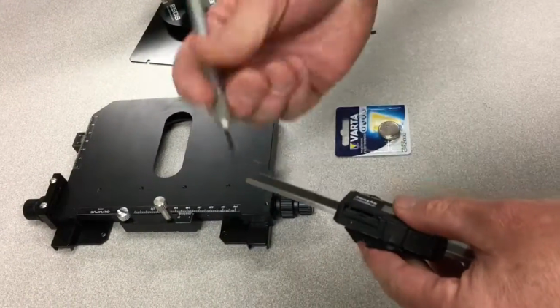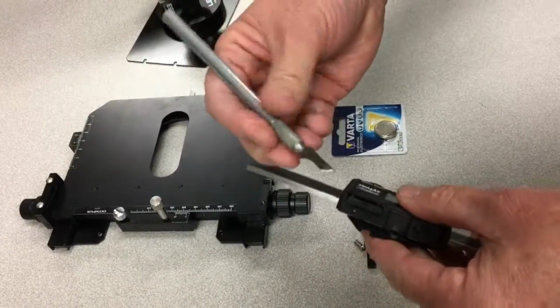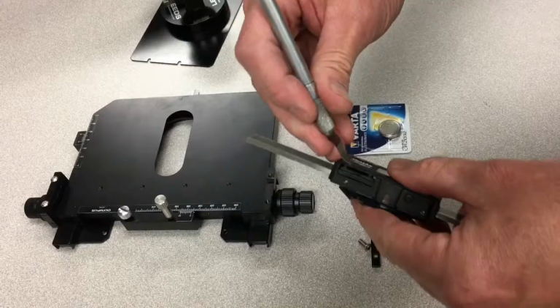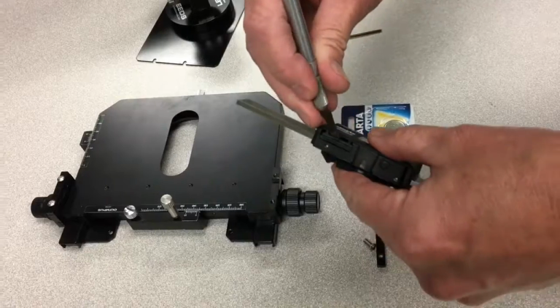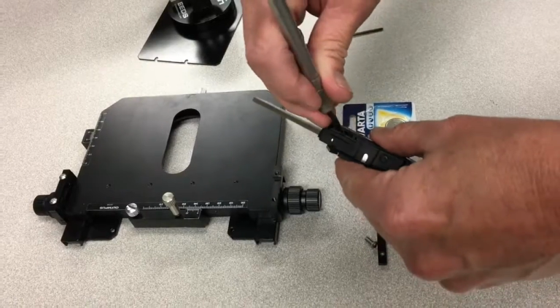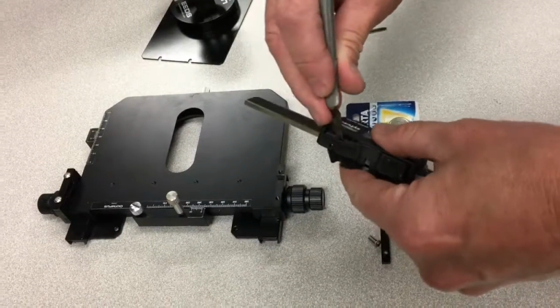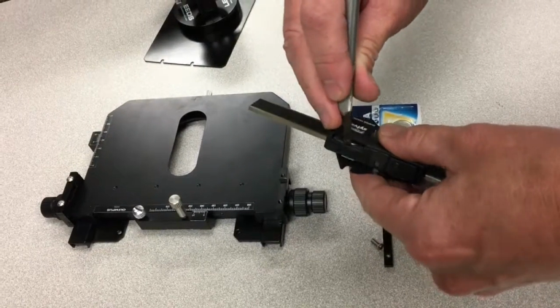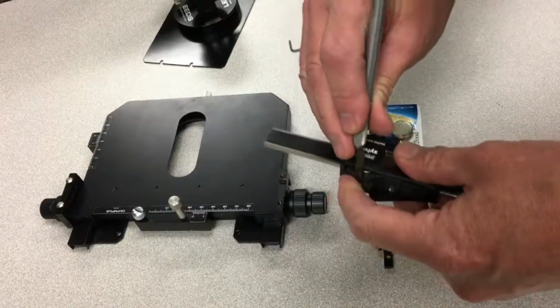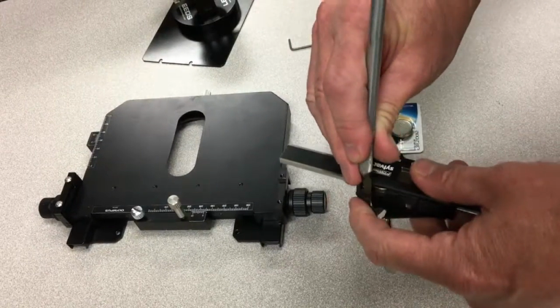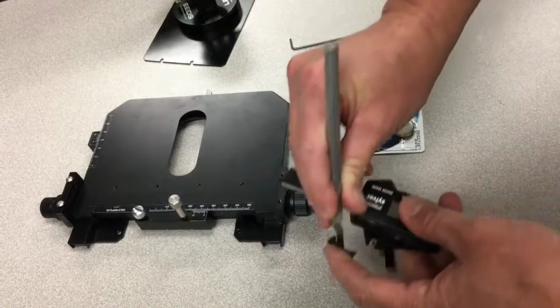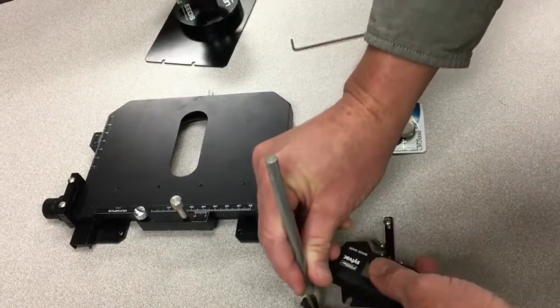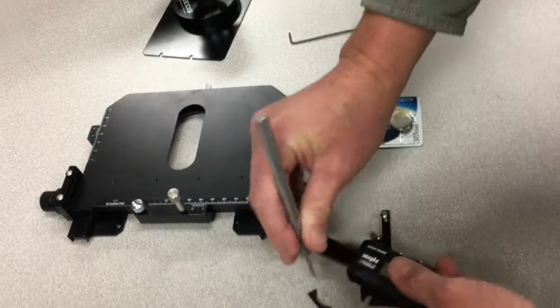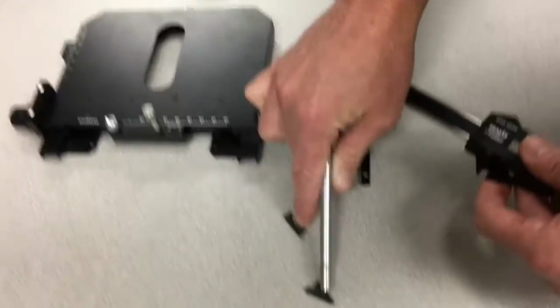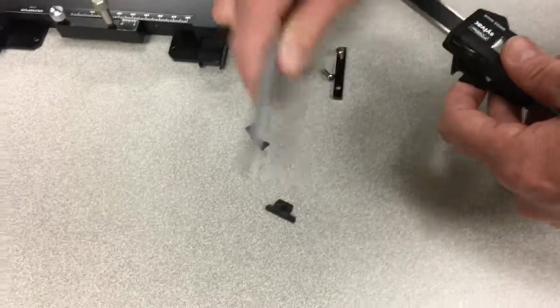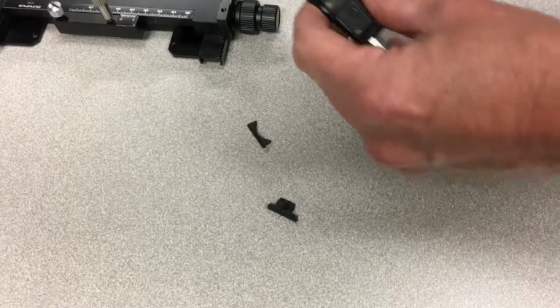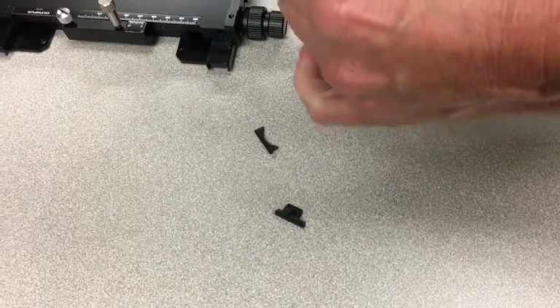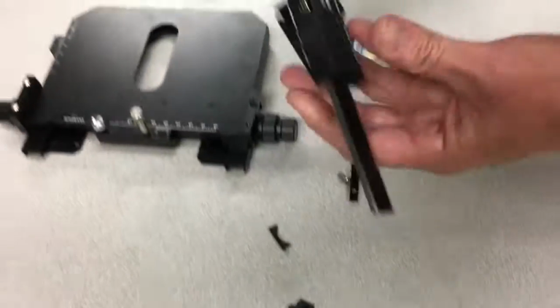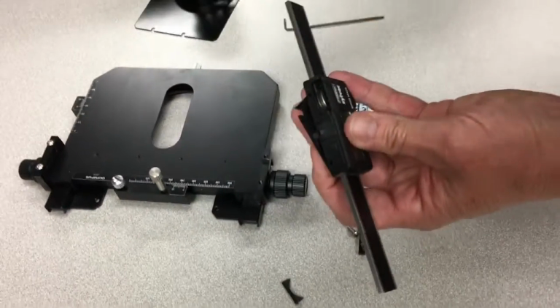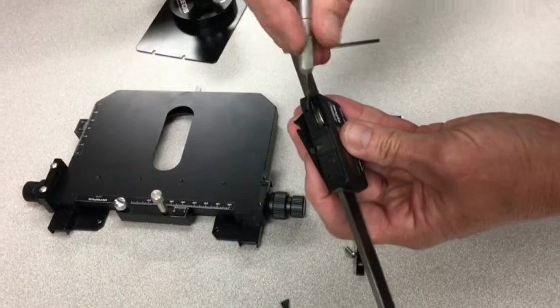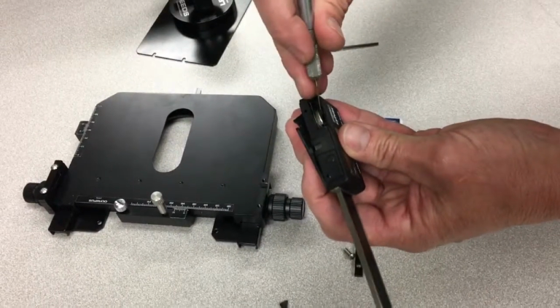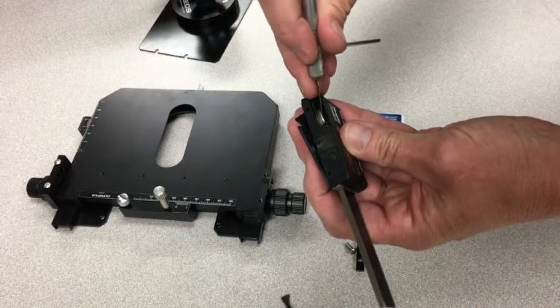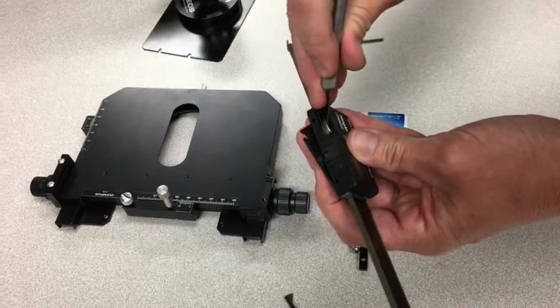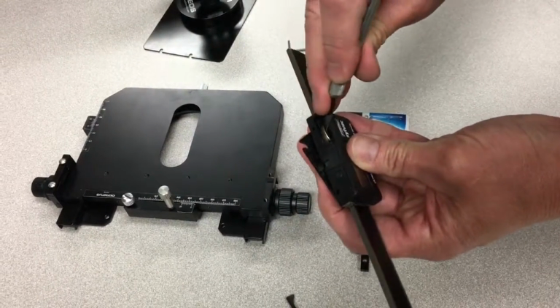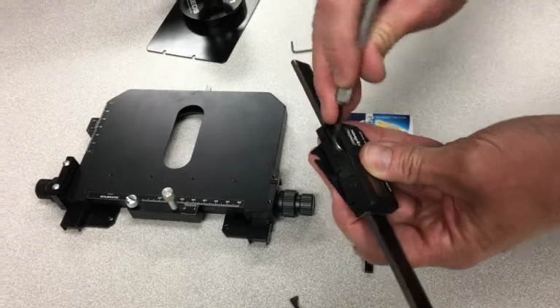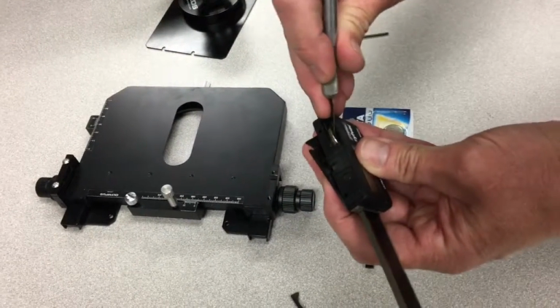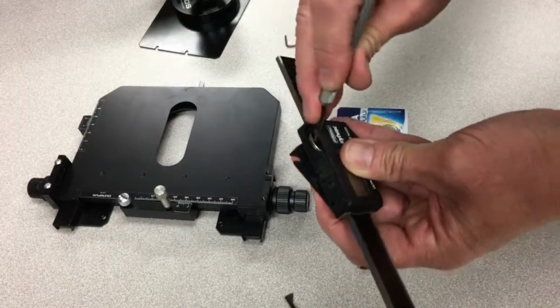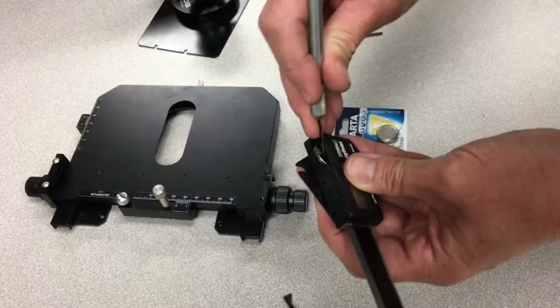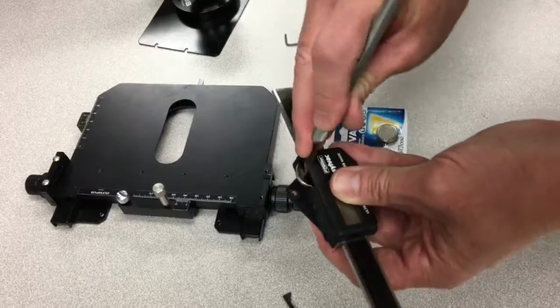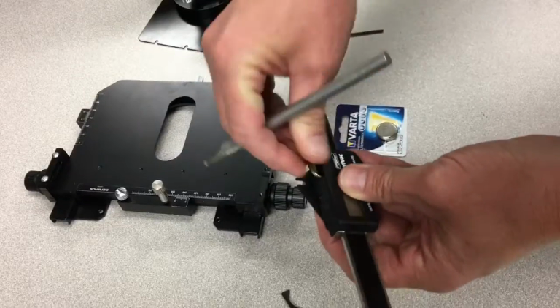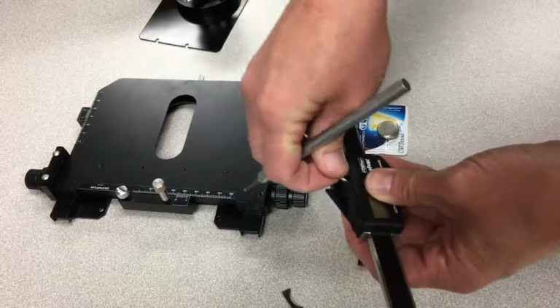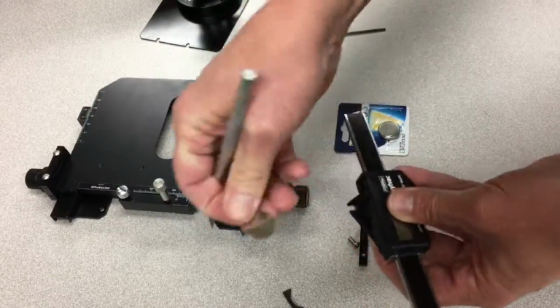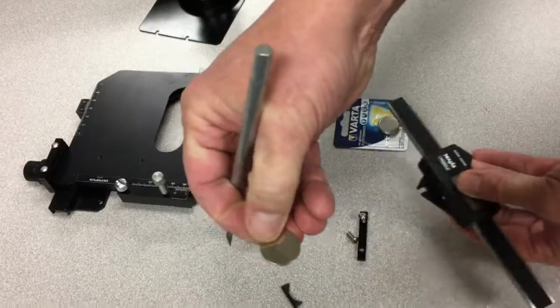Using a small knife, pick that little rubber plug out — that one is moon-shaped. Then use the edge of the knife to remove the old battery.